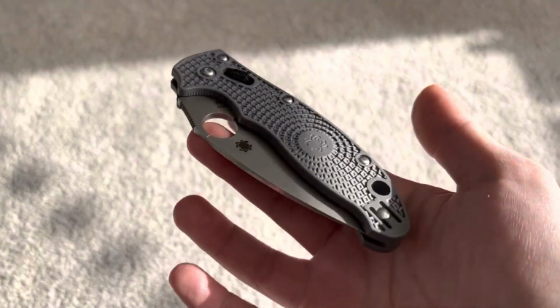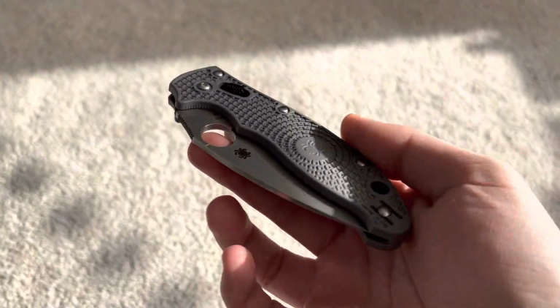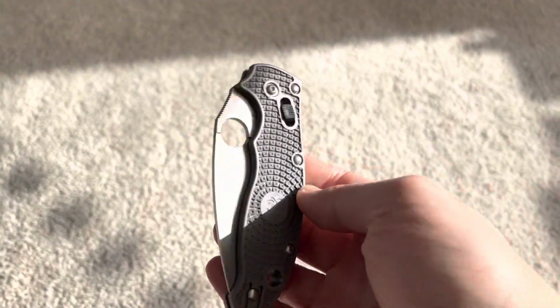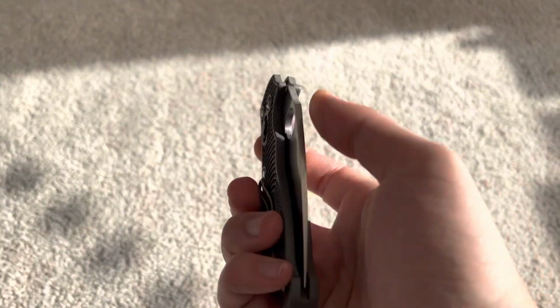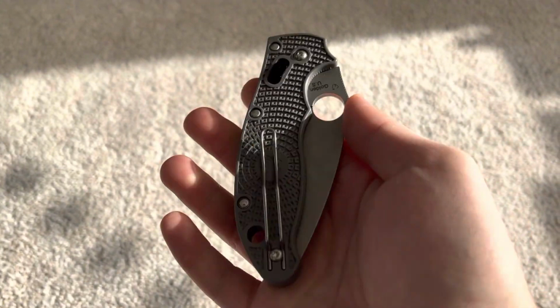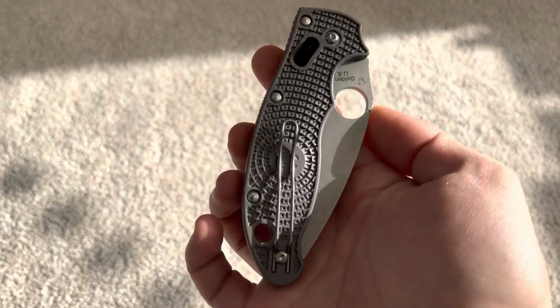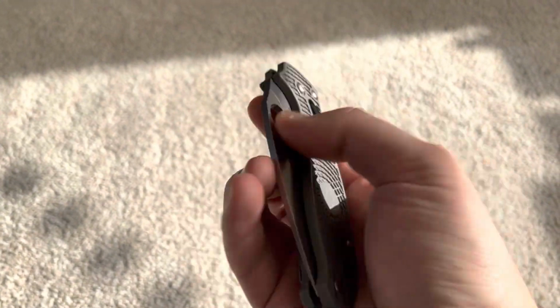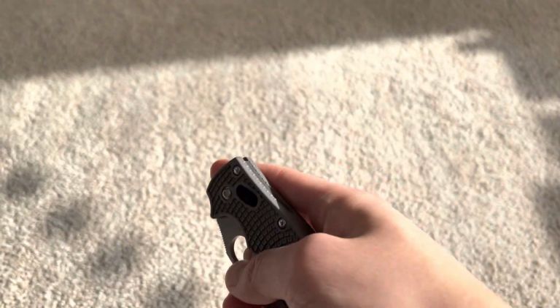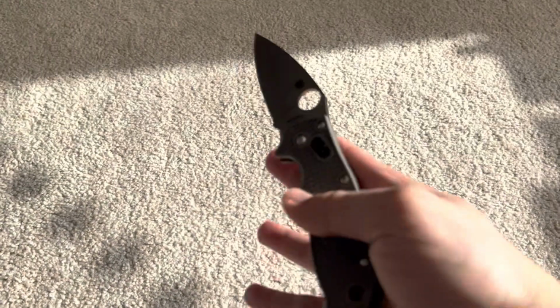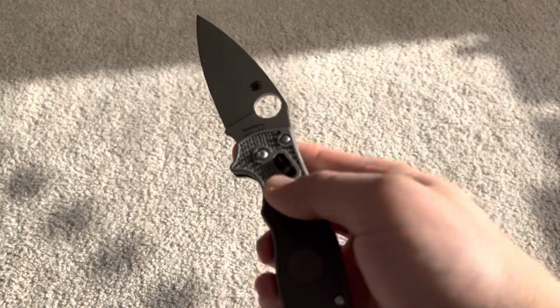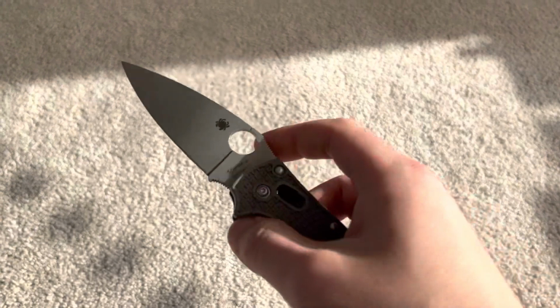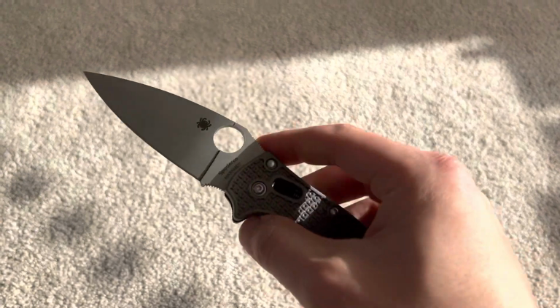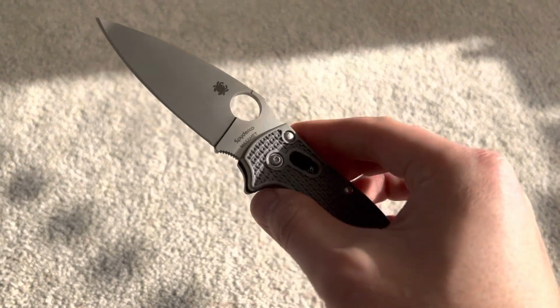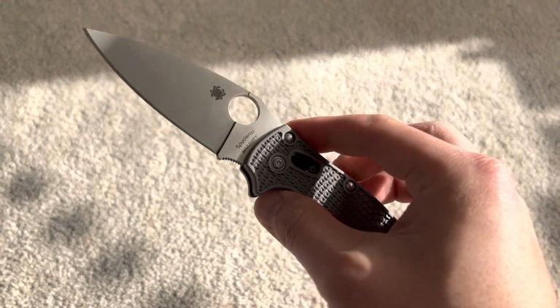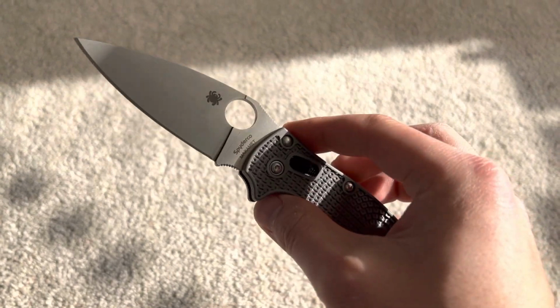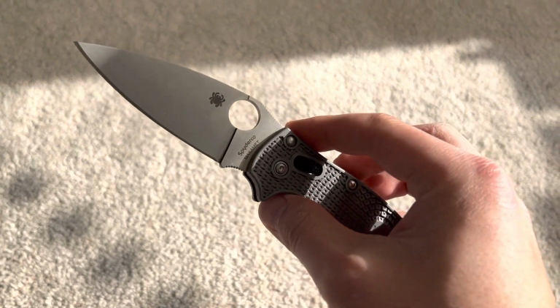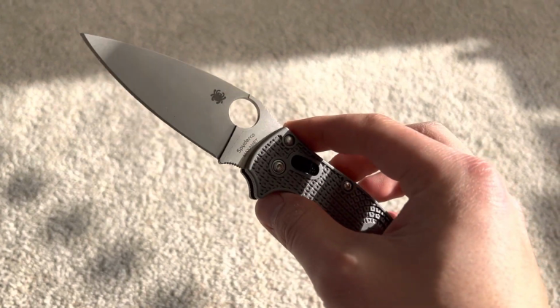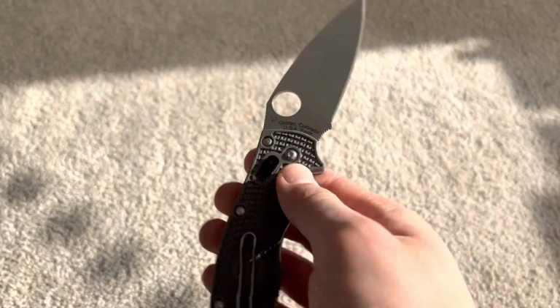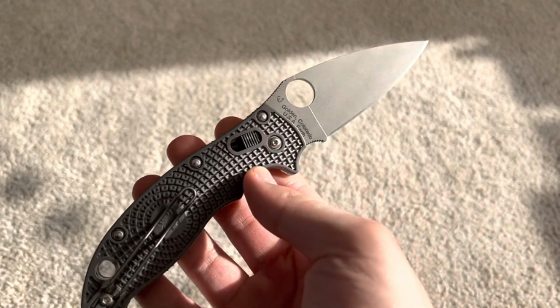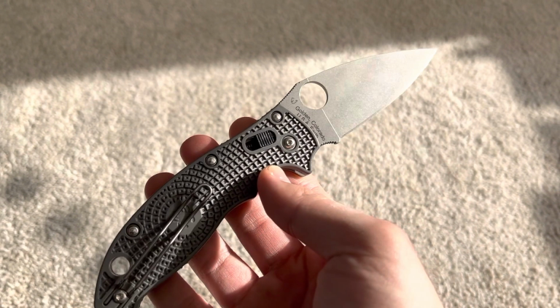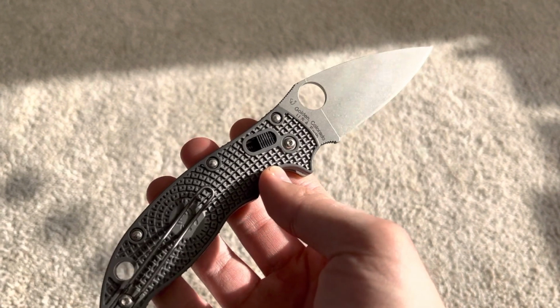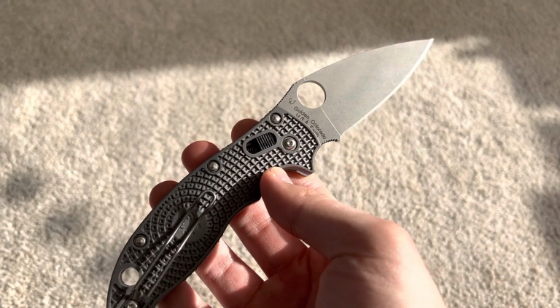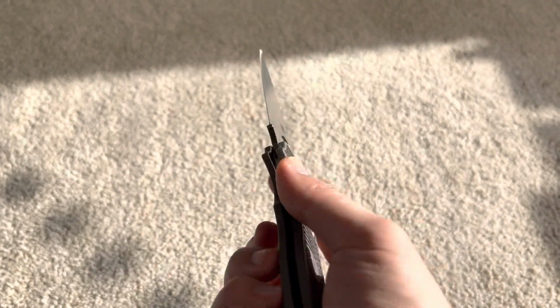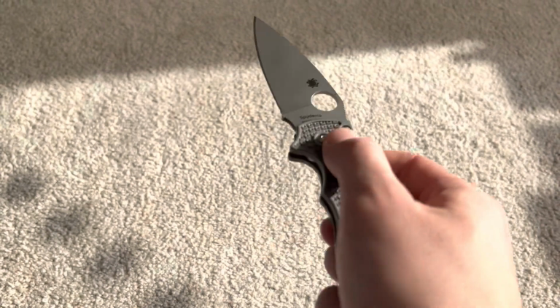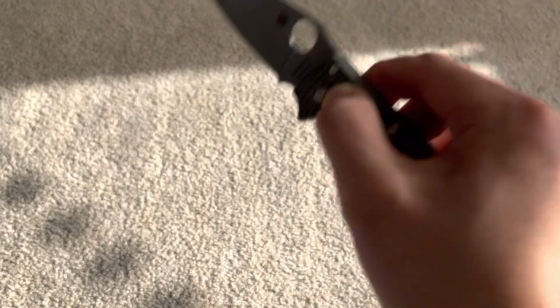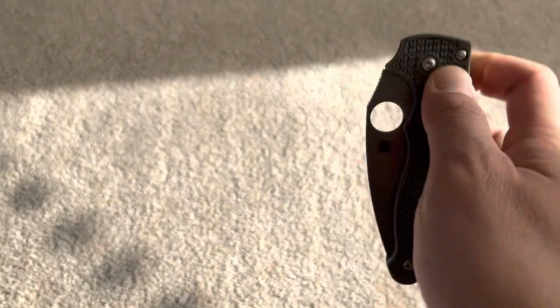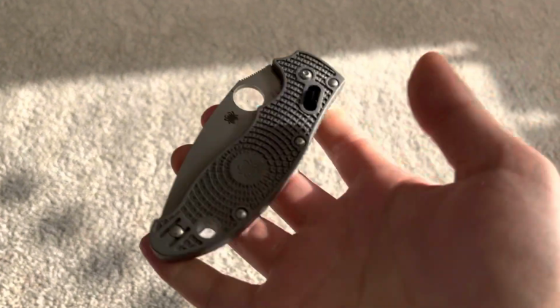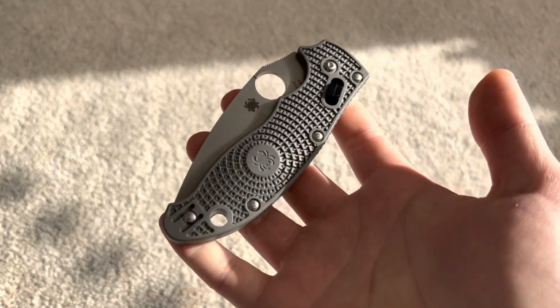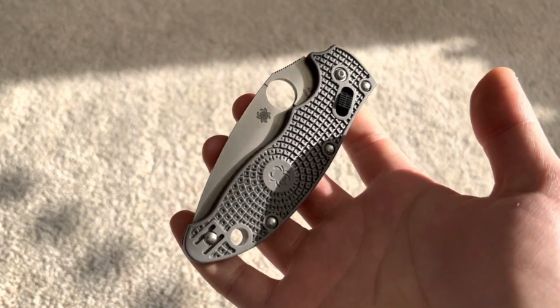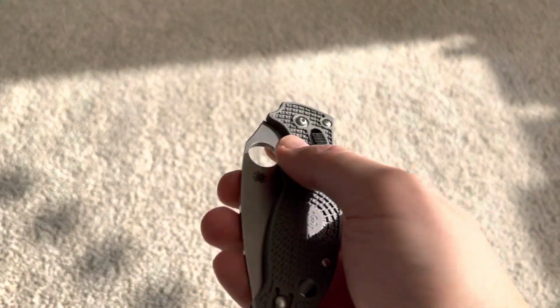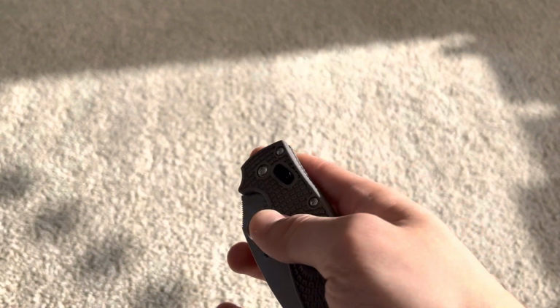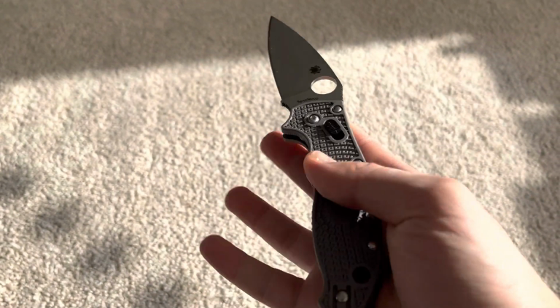Alright, guys. First of all, this one's Maxamet — real chippy steel and they crack. Alright, that's number one.